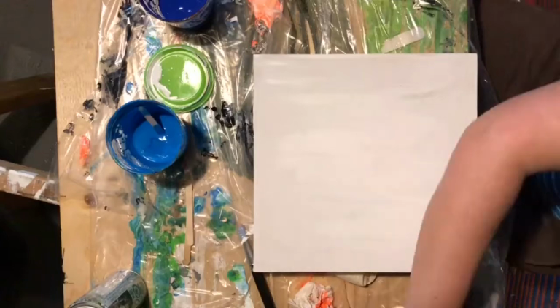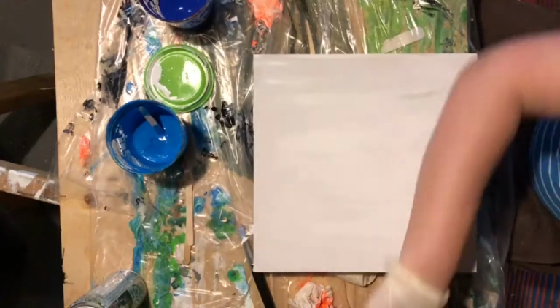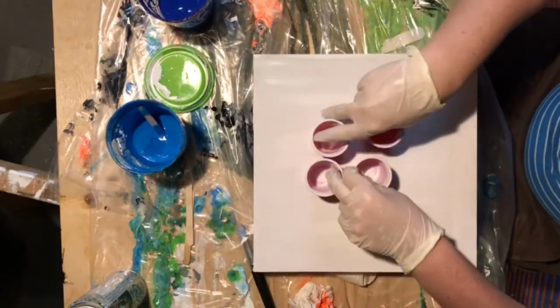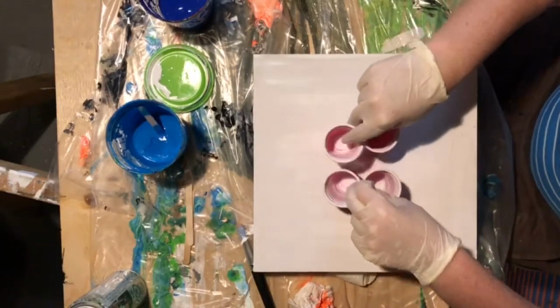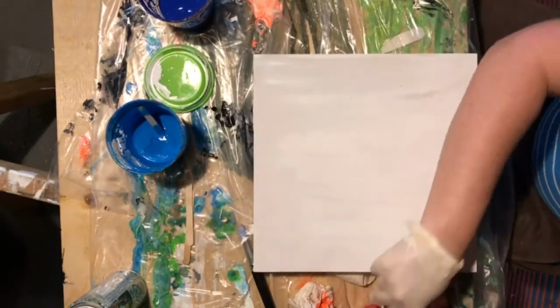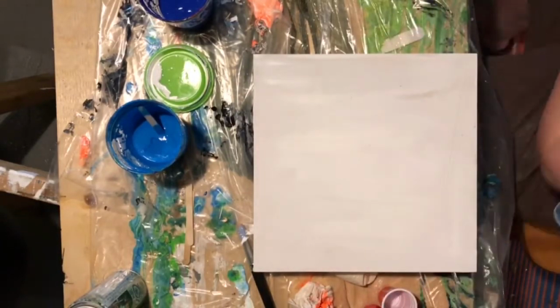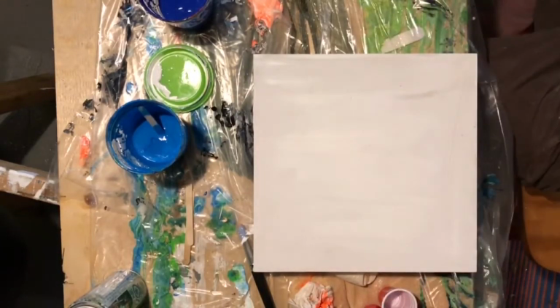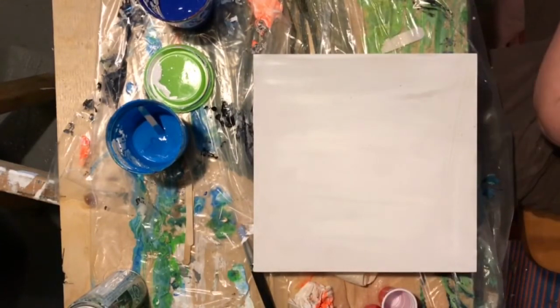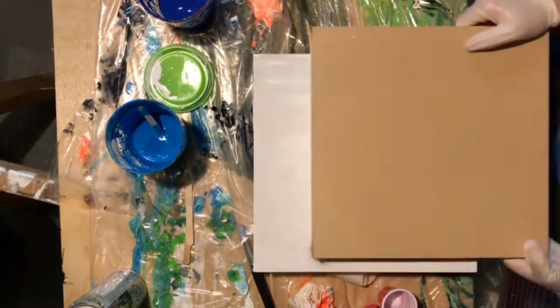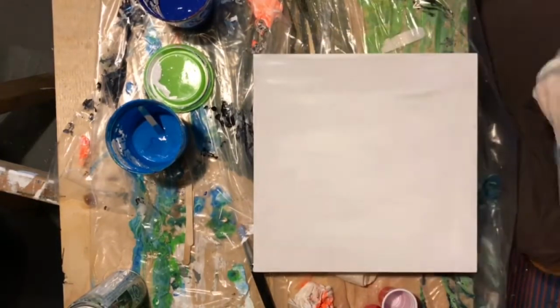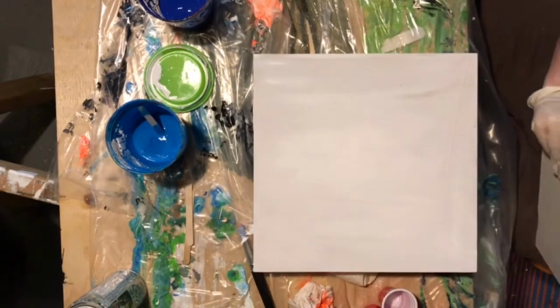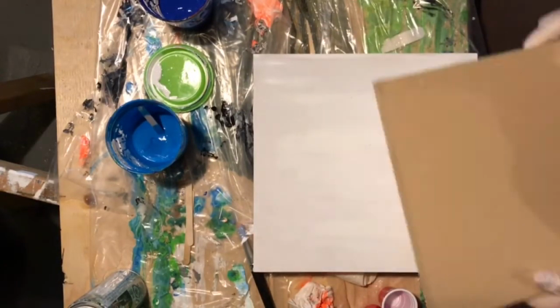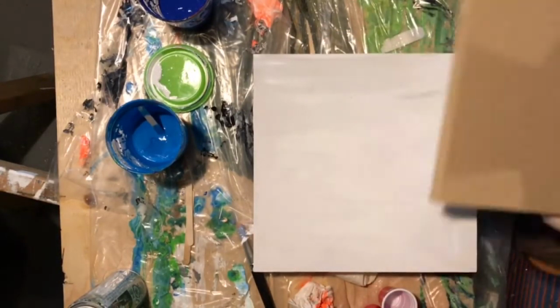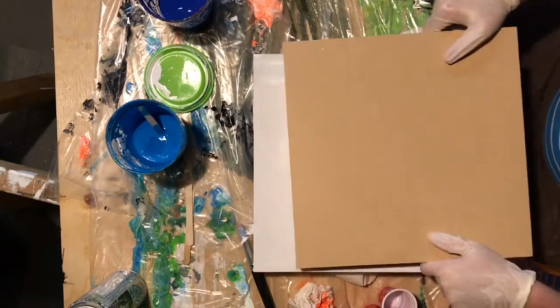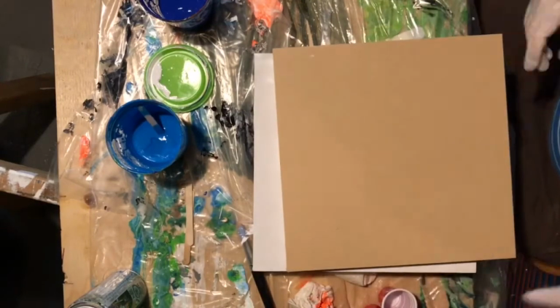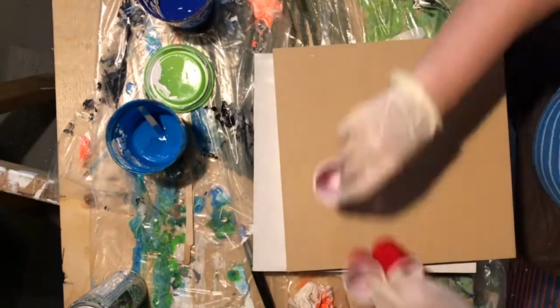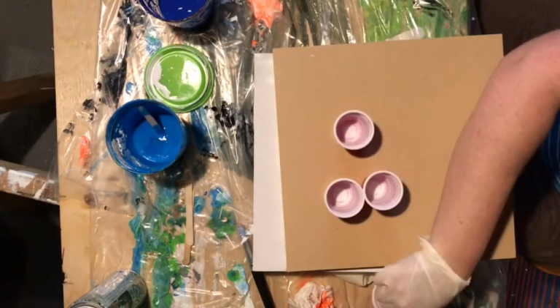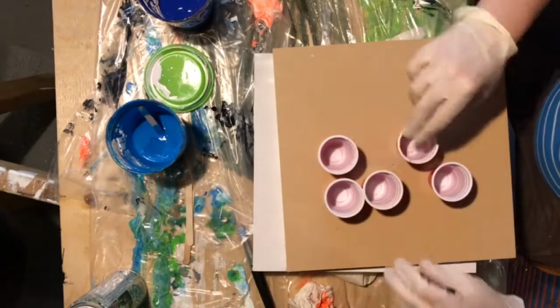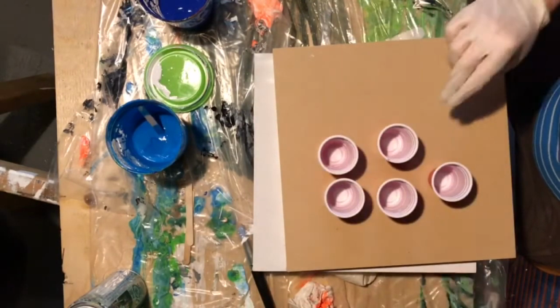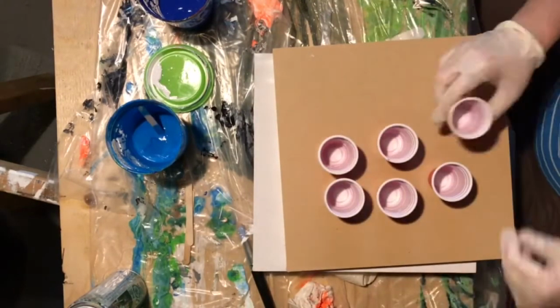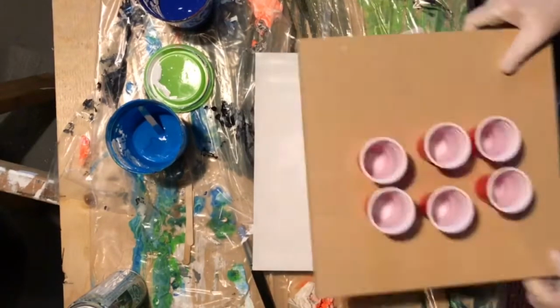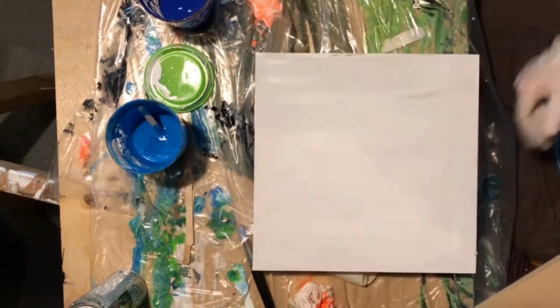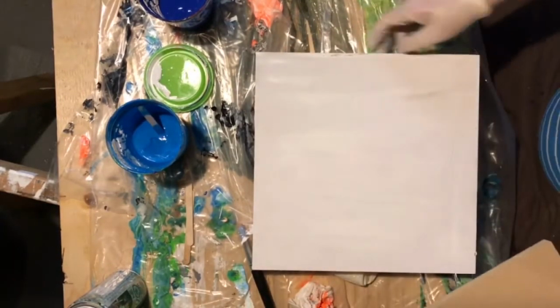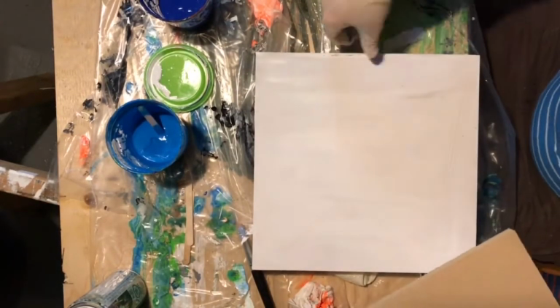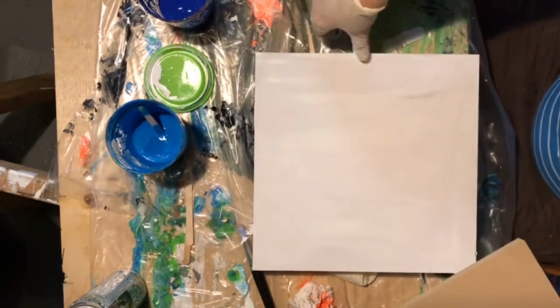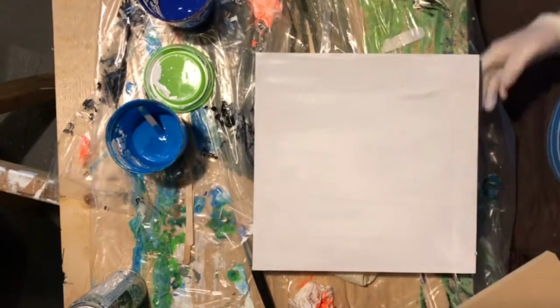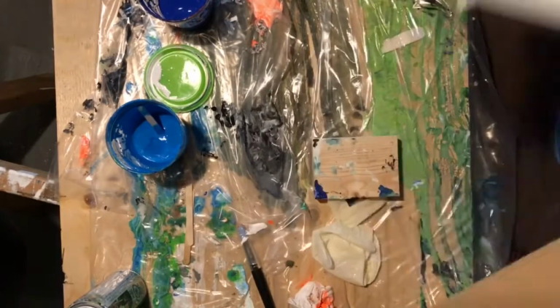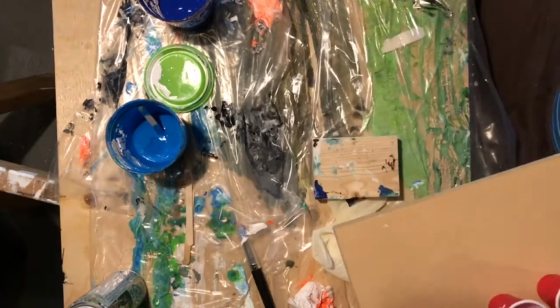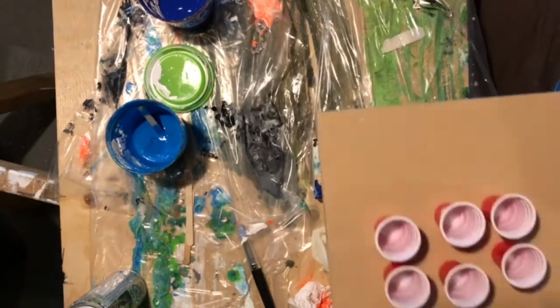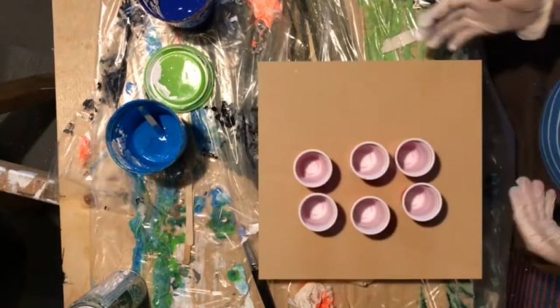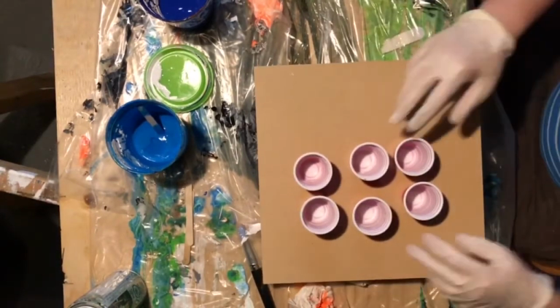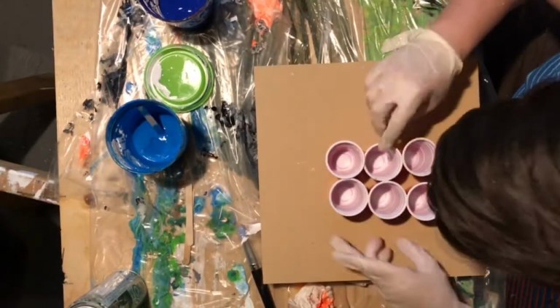Hey y'all, welcome to another pour video. Today I'm doing the first of a four-part series. We're doing the winter one mainly because the colors were the easiest to figure out.